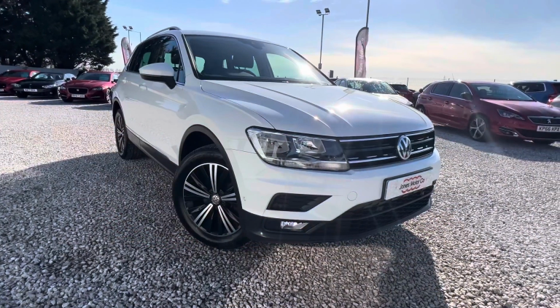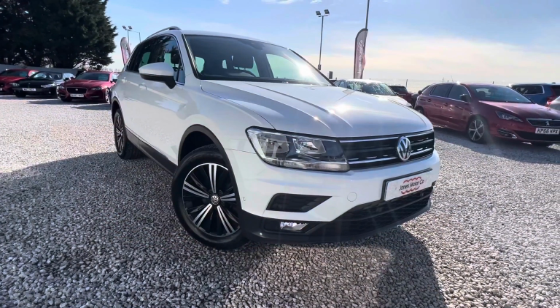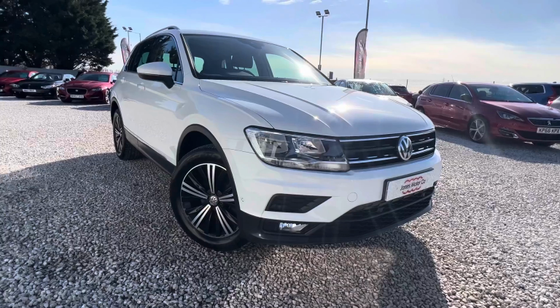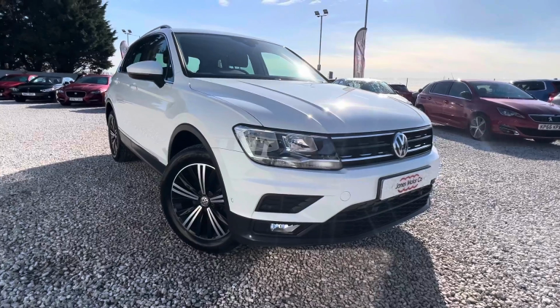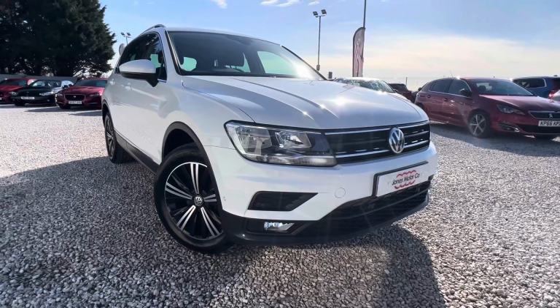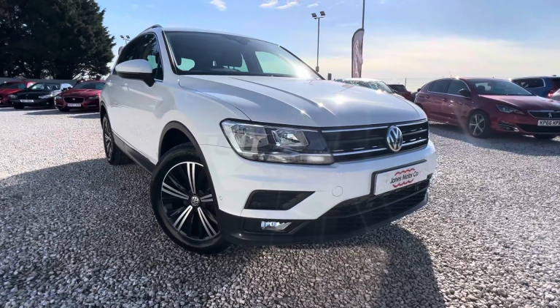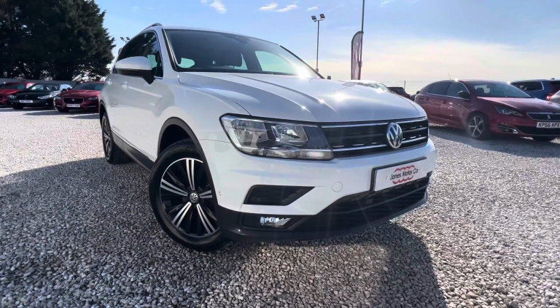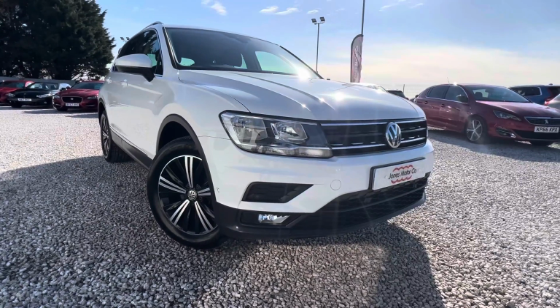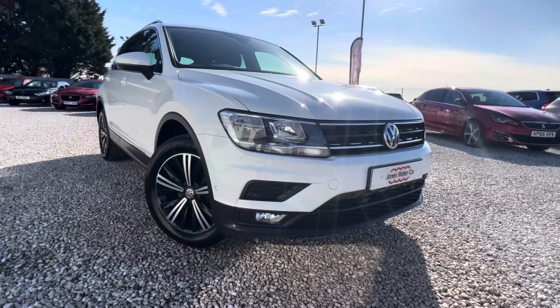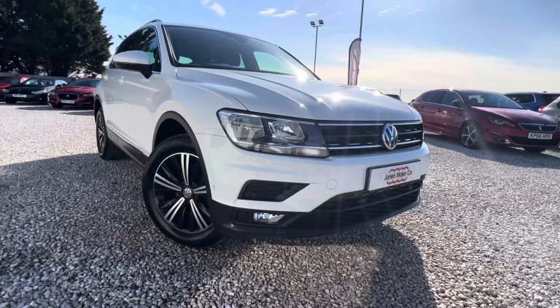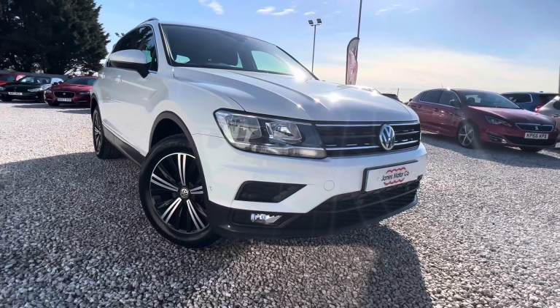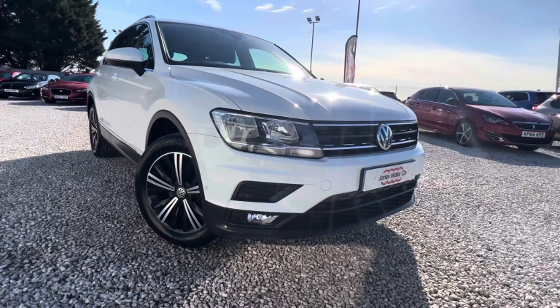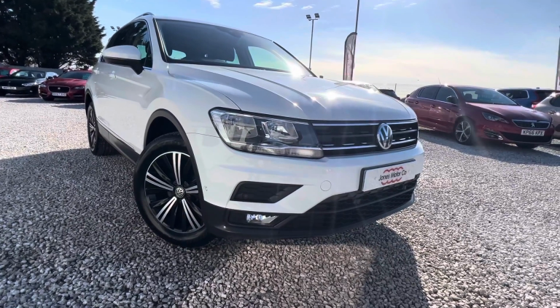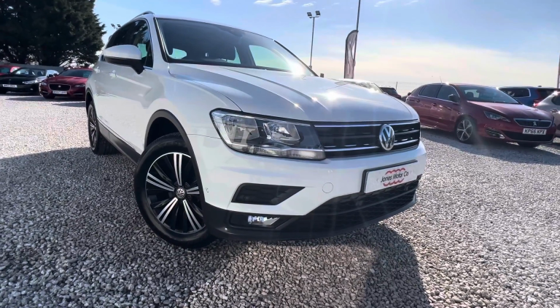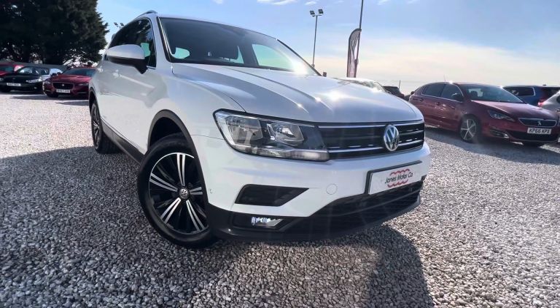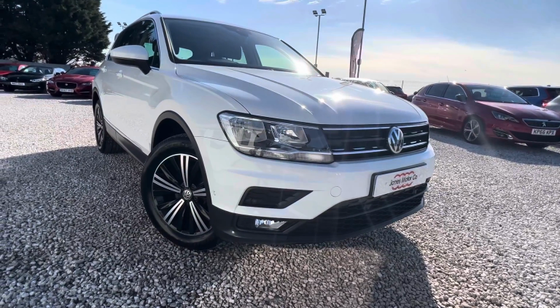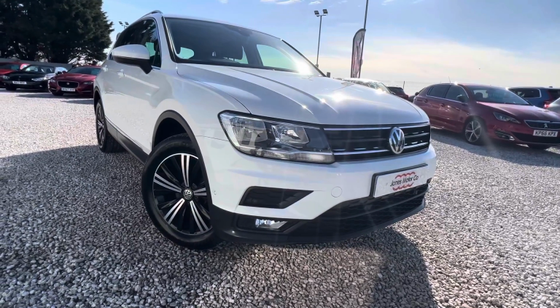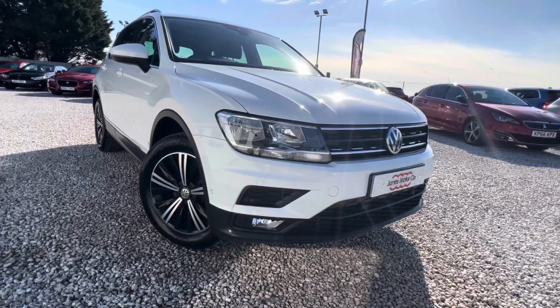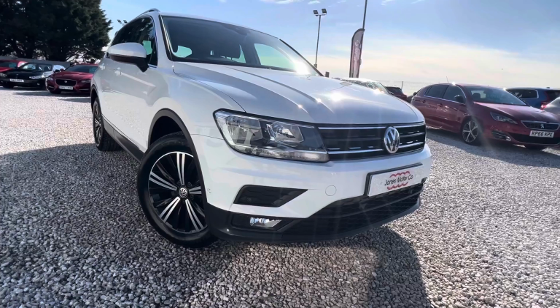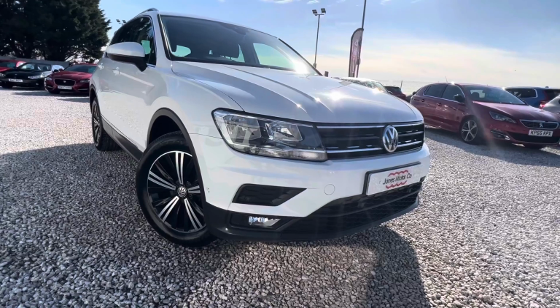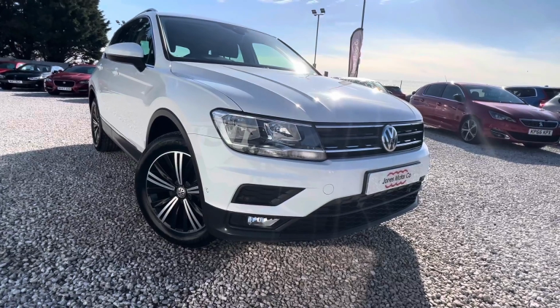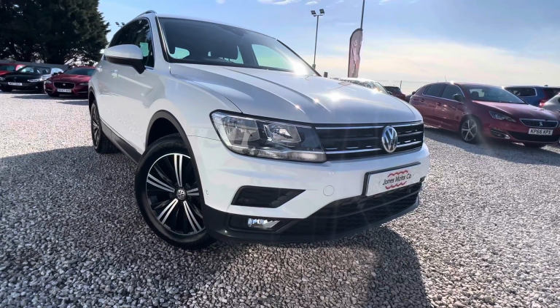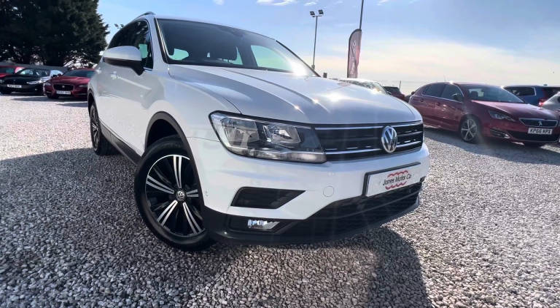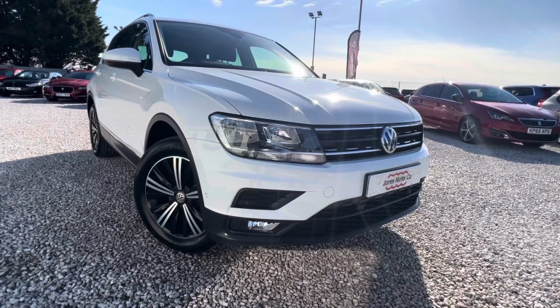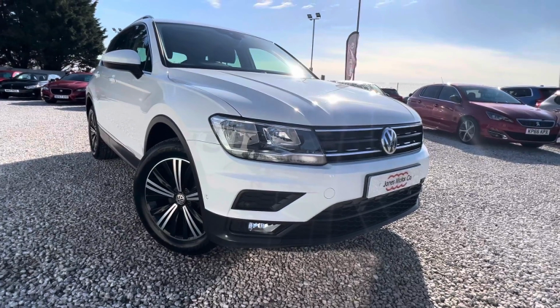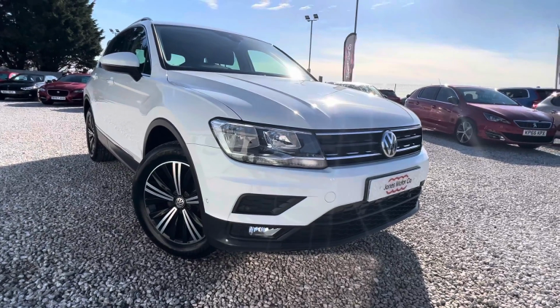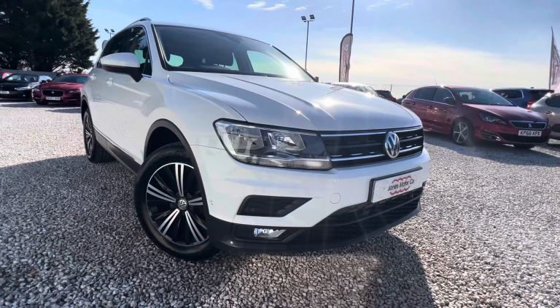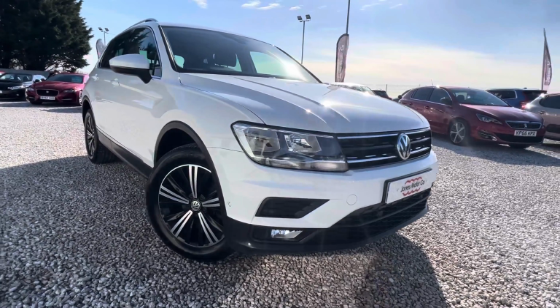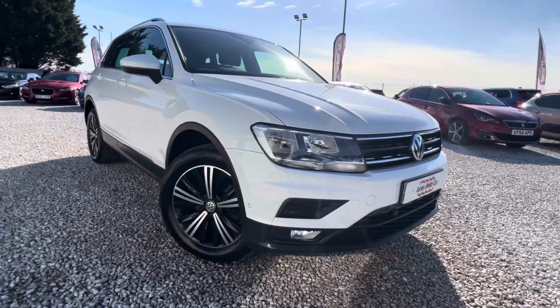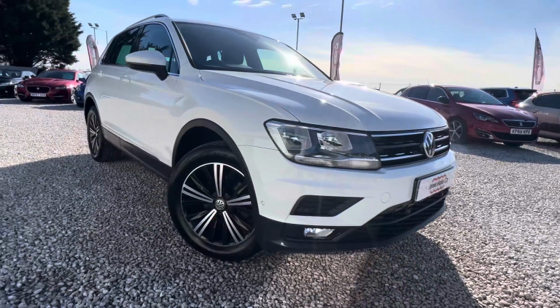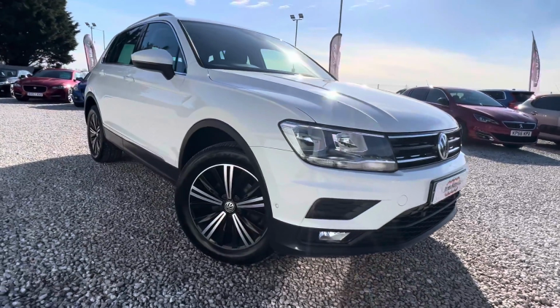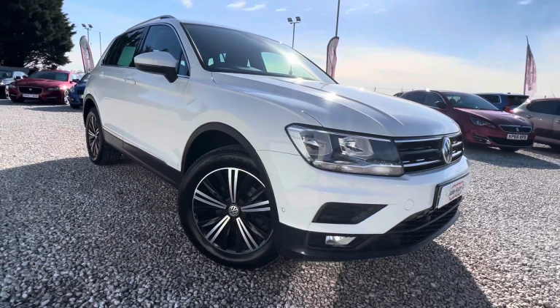Welcome to Jones Motor Company here in Chester. Today I'm going to be showing you around this Volkswagen Tiguan. It's a 2 litre SE NAV, the TDI BlueMotion 4WD, and it's also the DSG model.